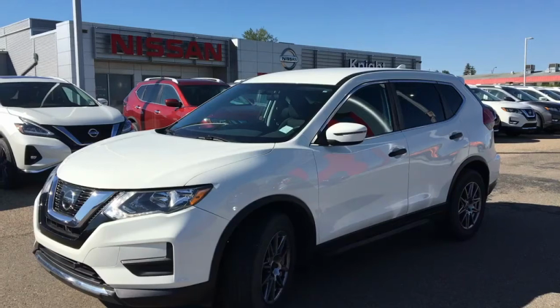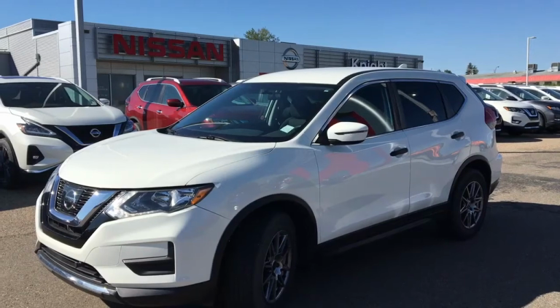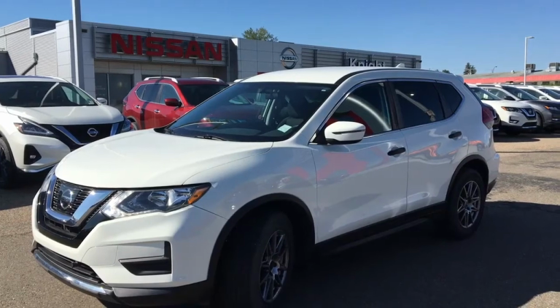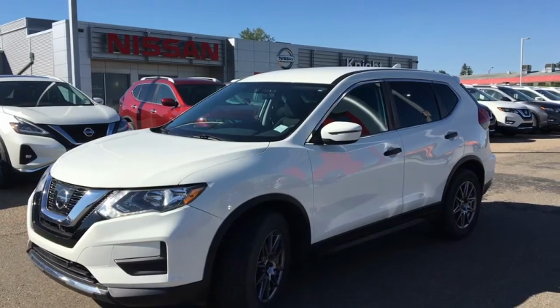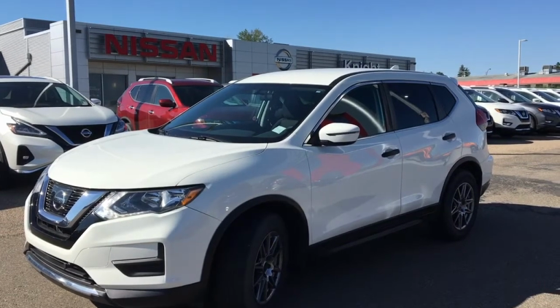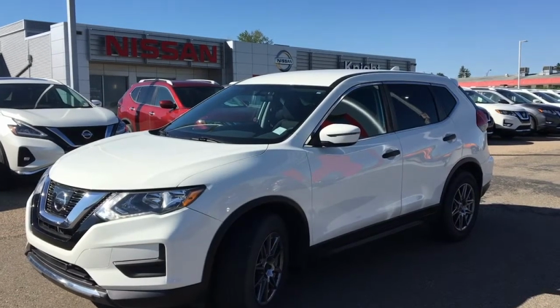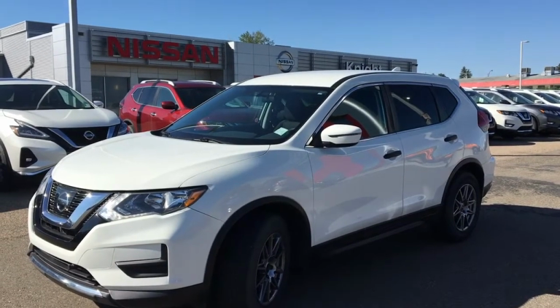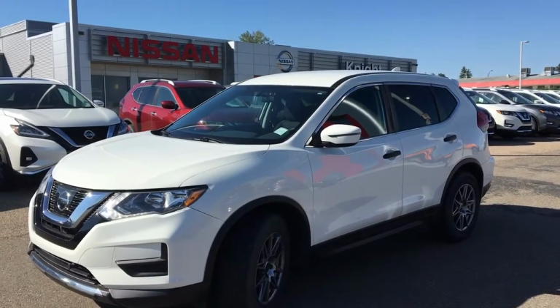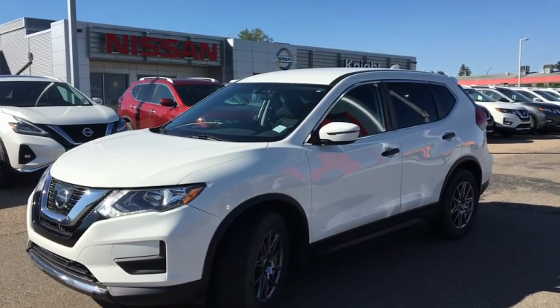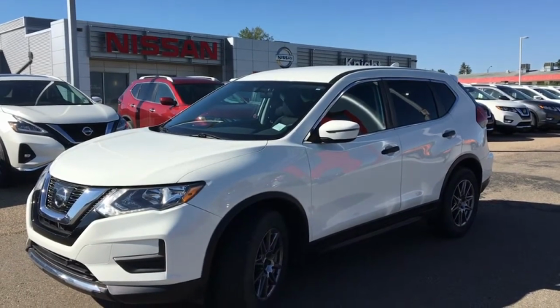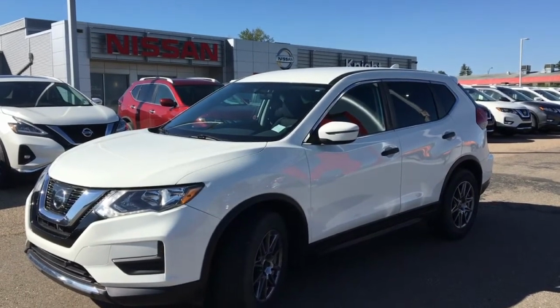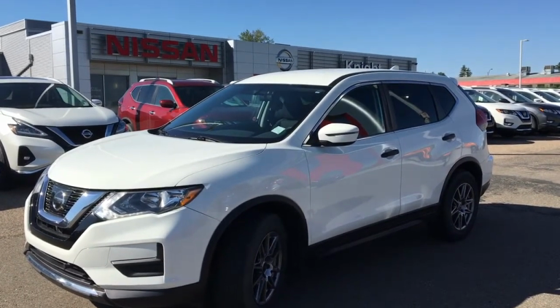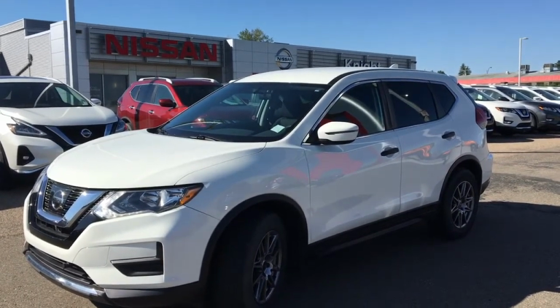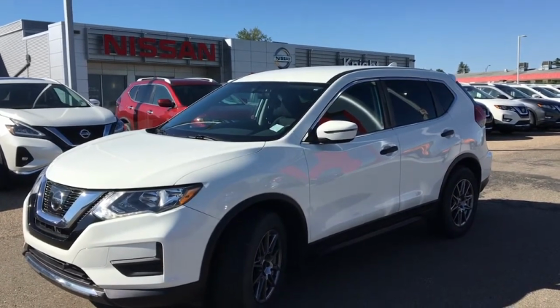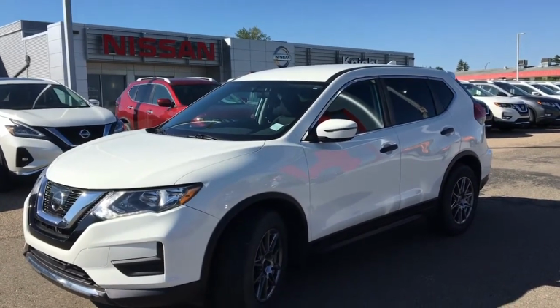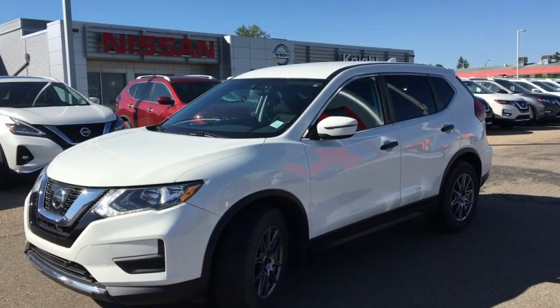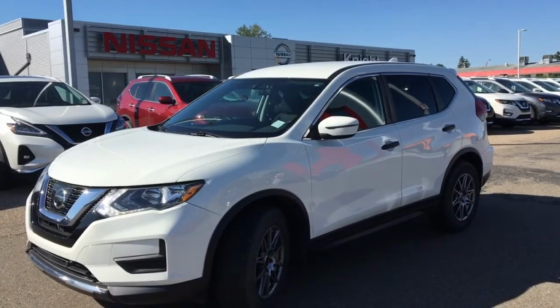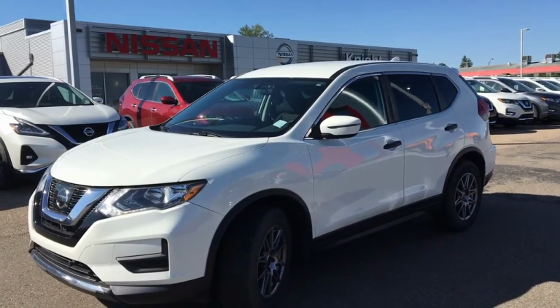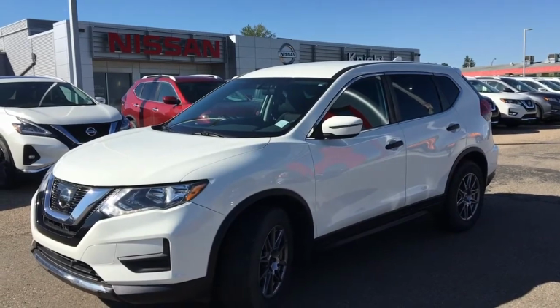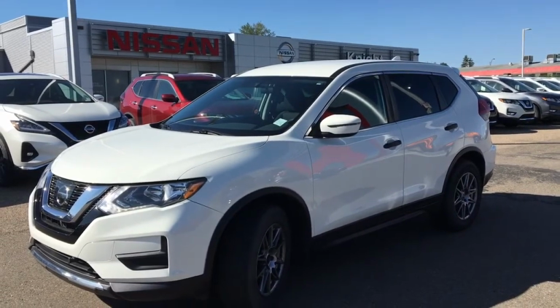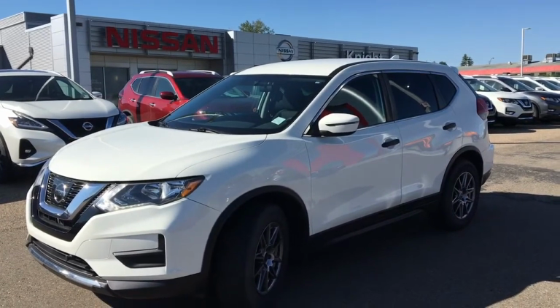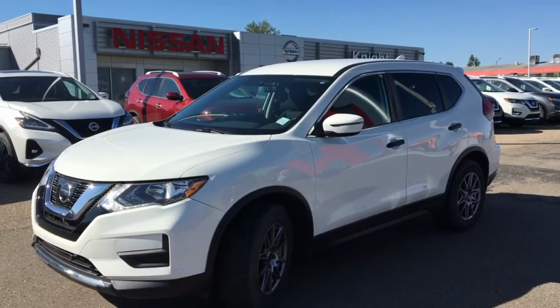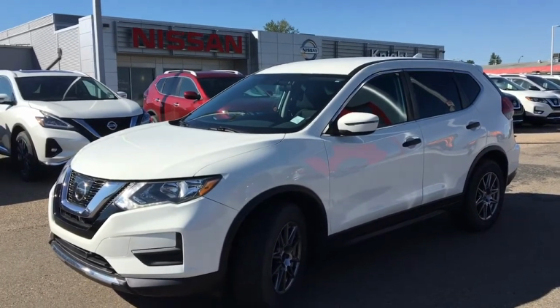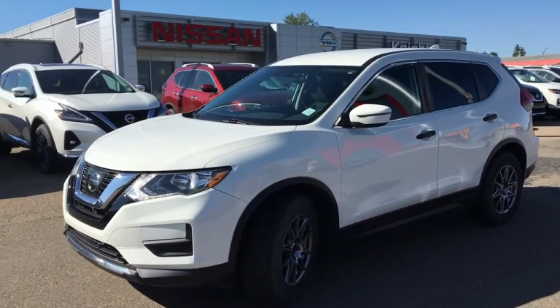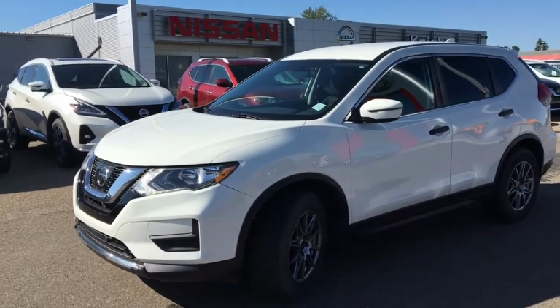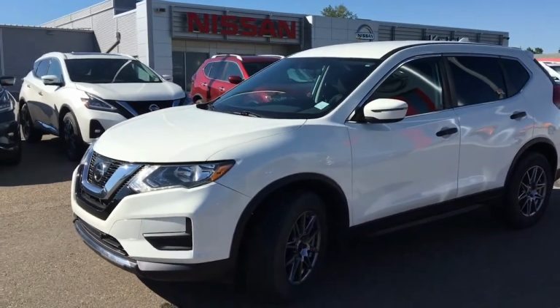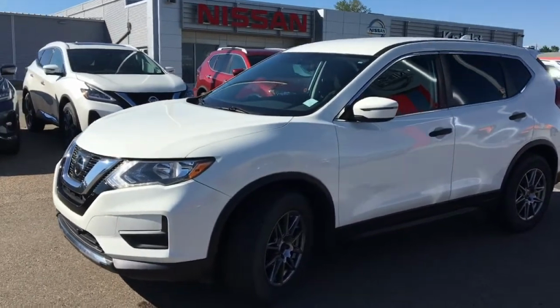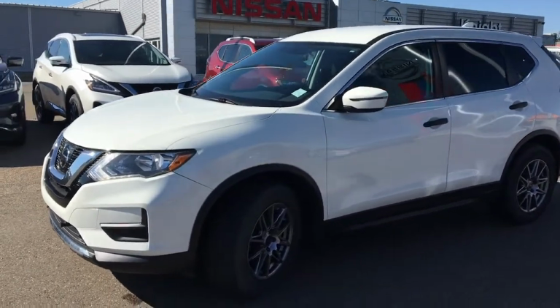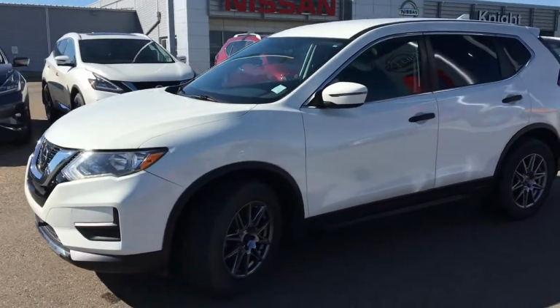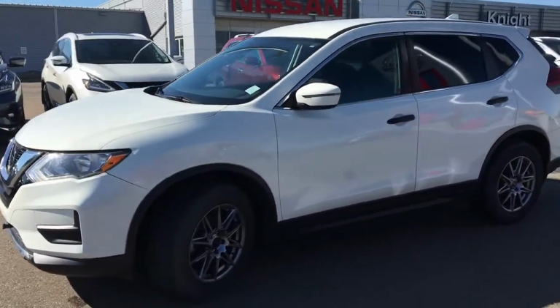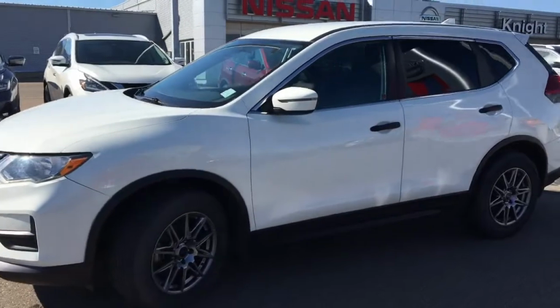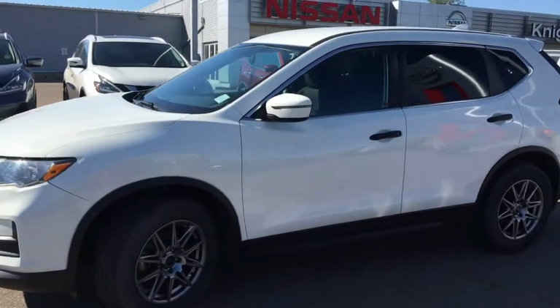Today we're going to have a look at the 2017 Nissan Rogue S front-wheel drive five-passenger SUV. Very, very nice white in color.